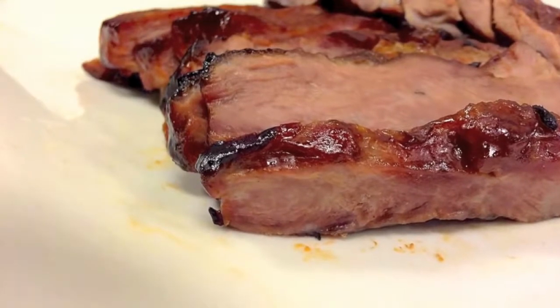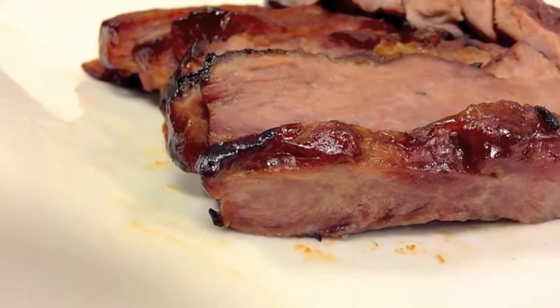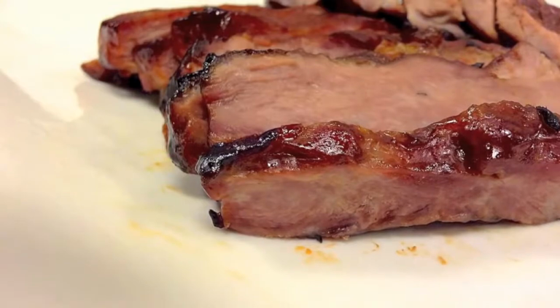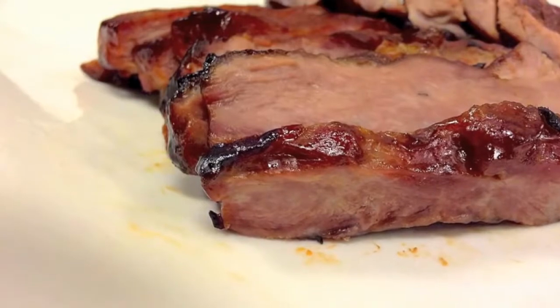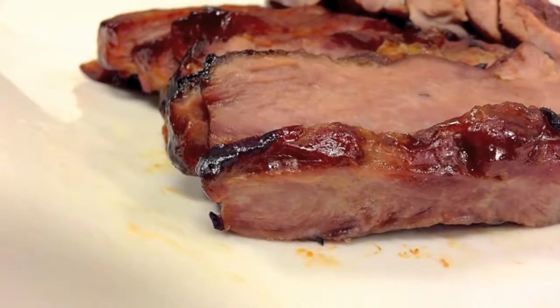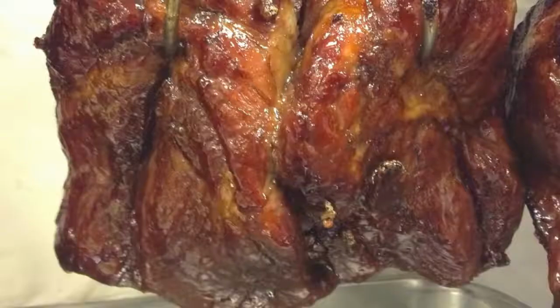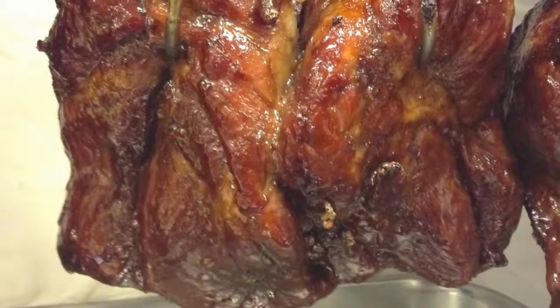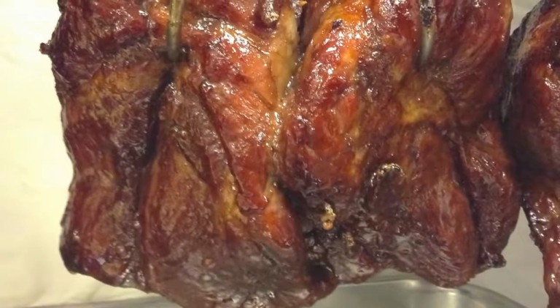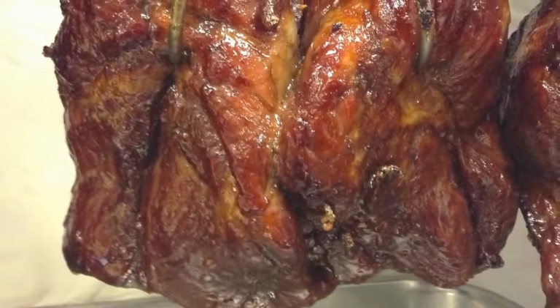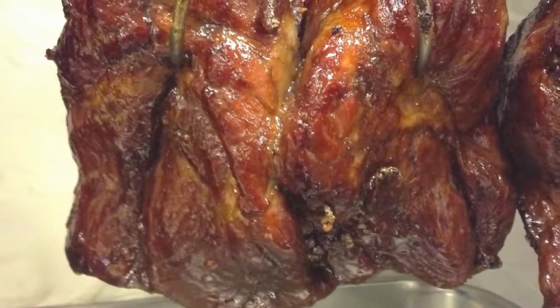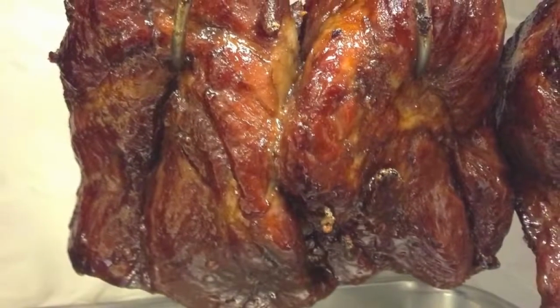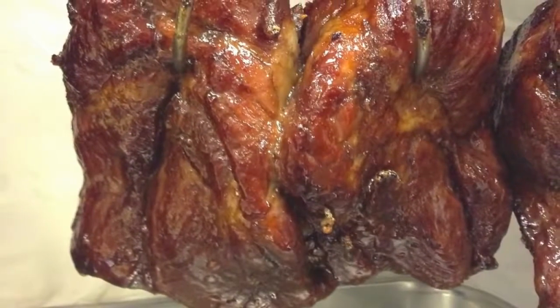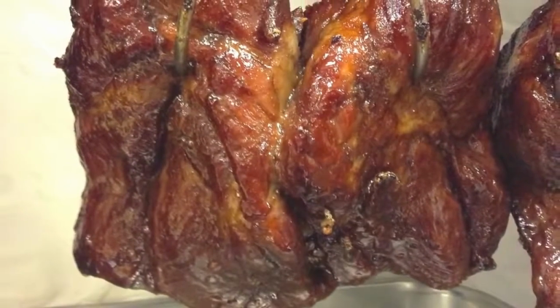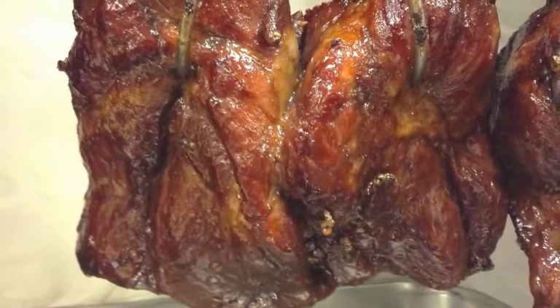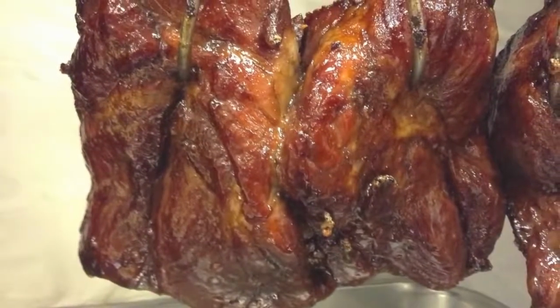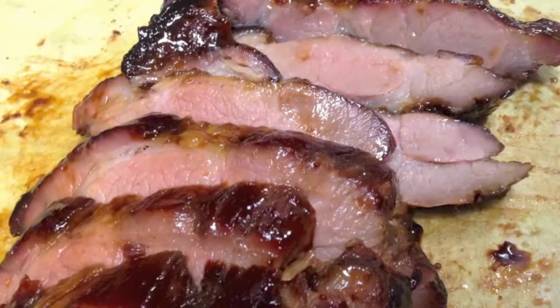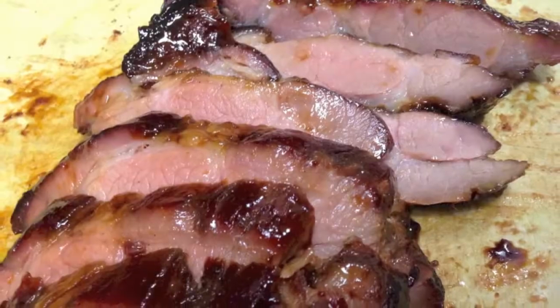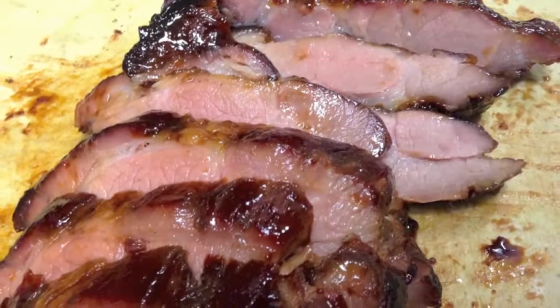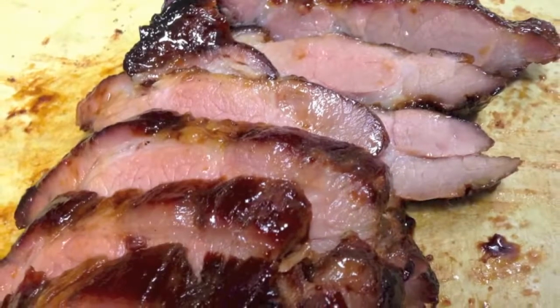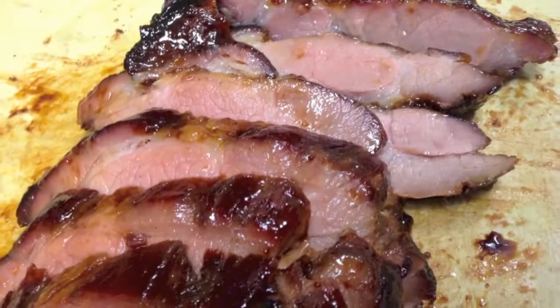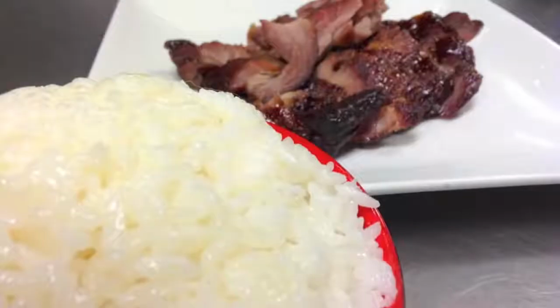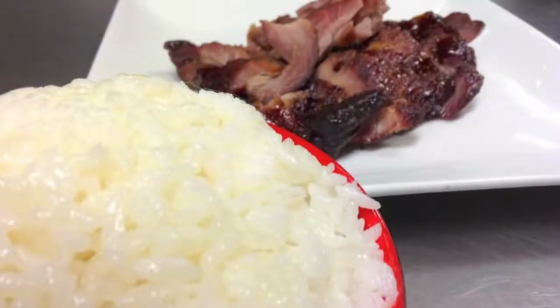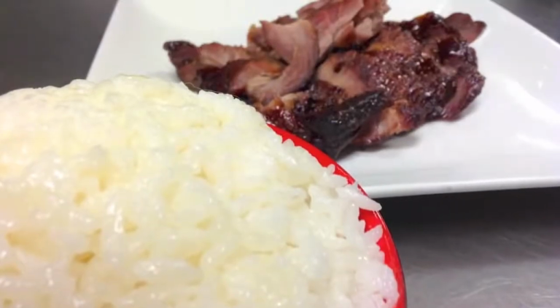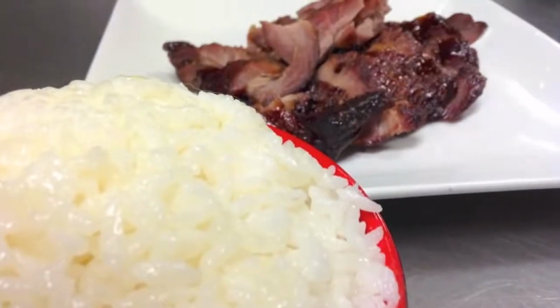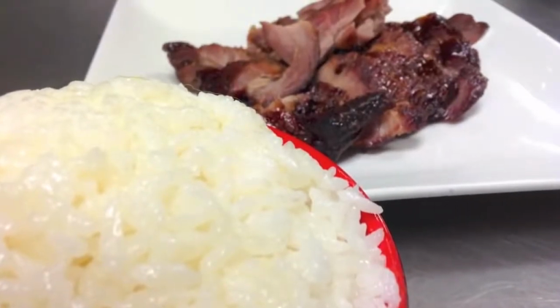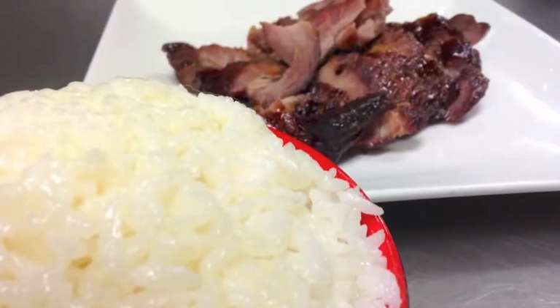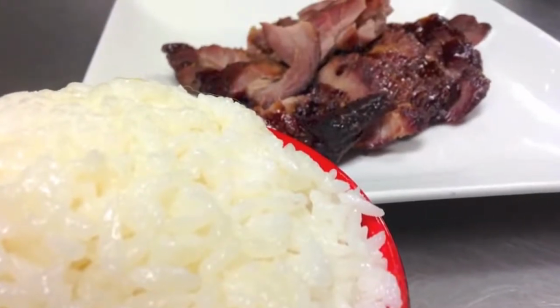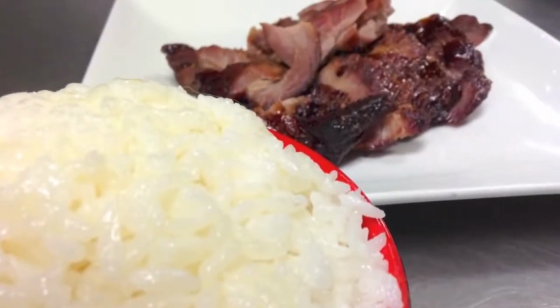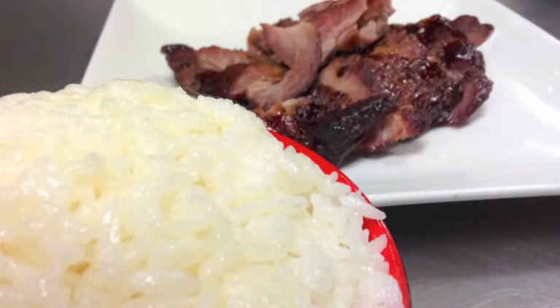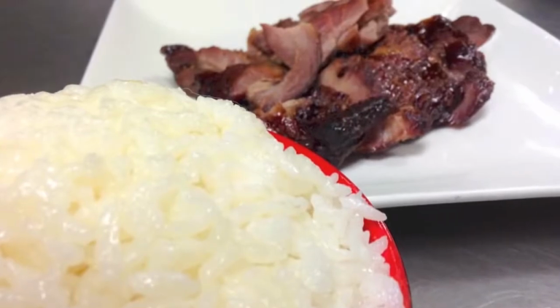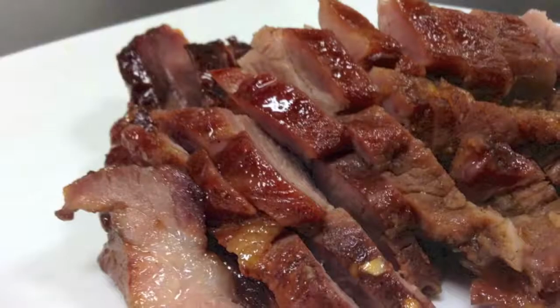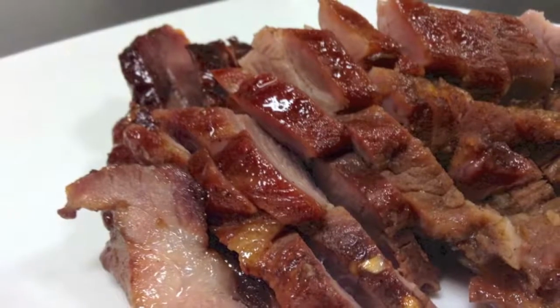Cha siu is usually purchased from a siu mei establishment, which specializes in meats such as siu gai, bachi gai, to mai ngak — in English, that would be soy sauce chicken, white cut chicken, and roast duck.